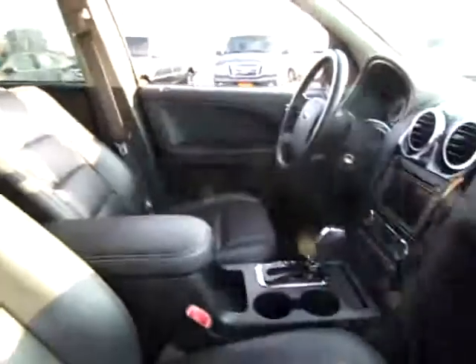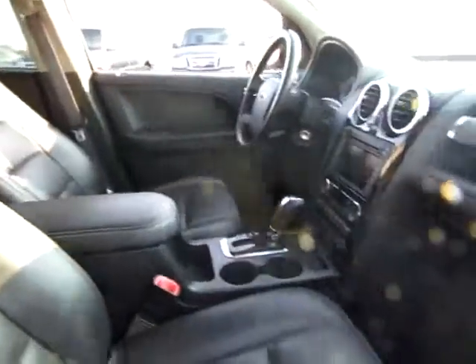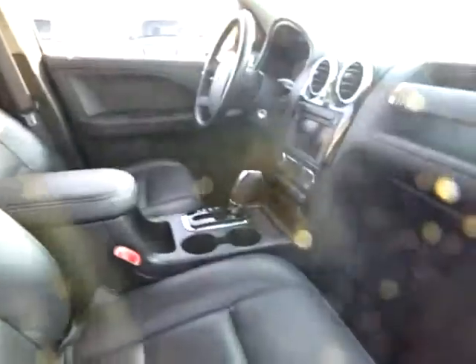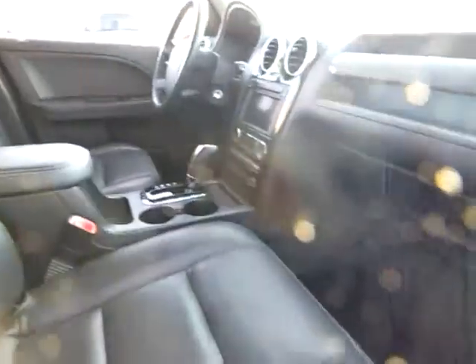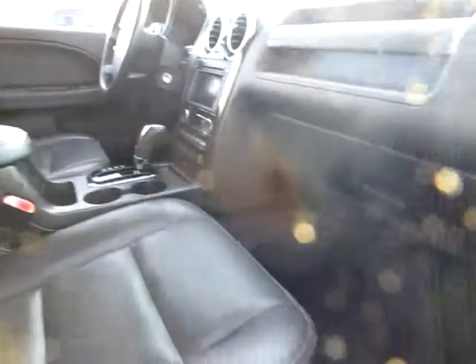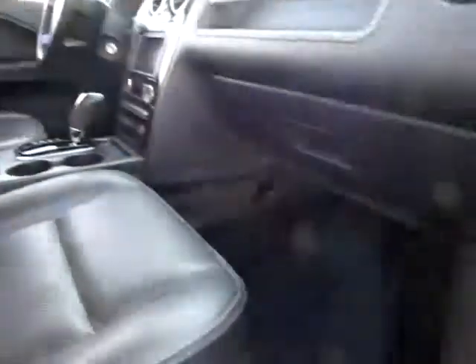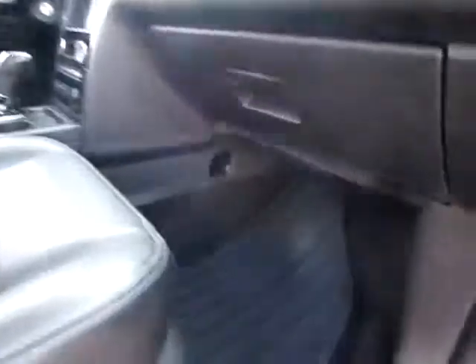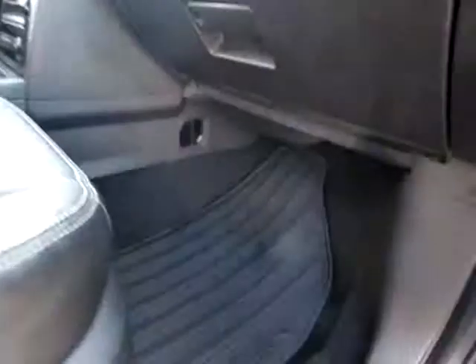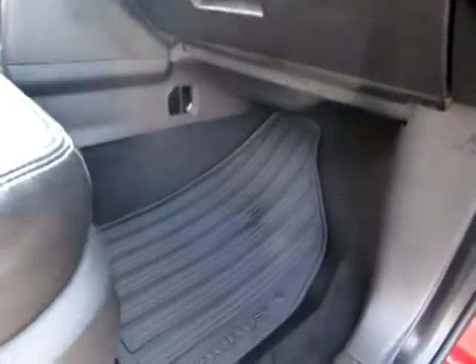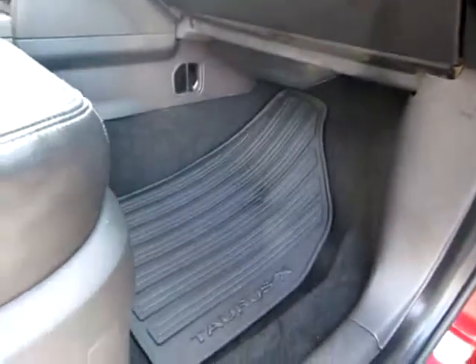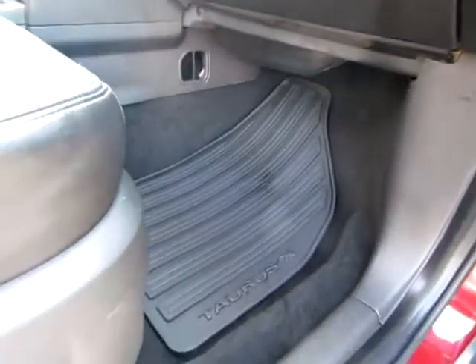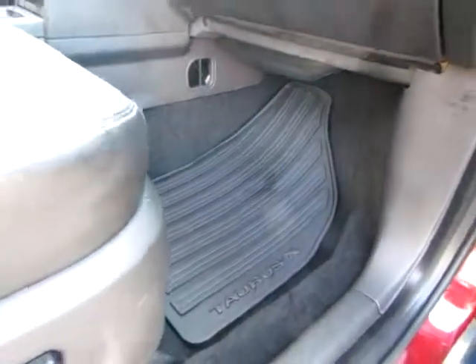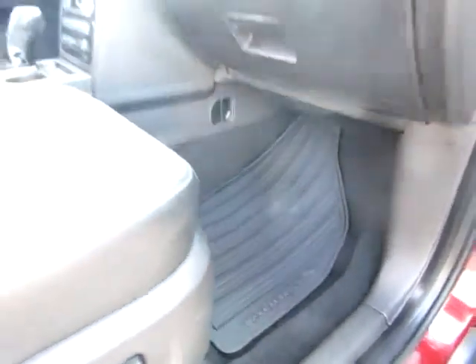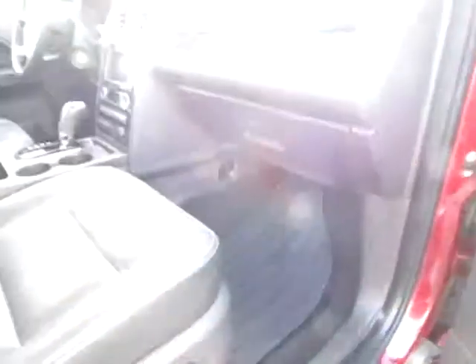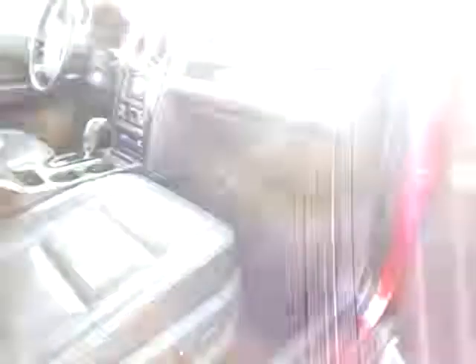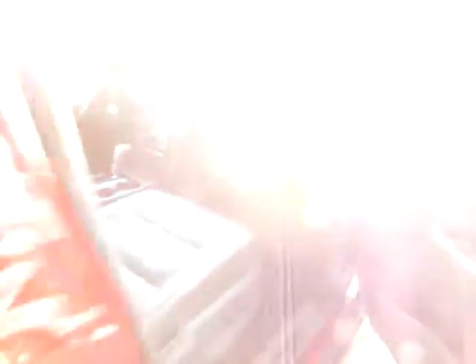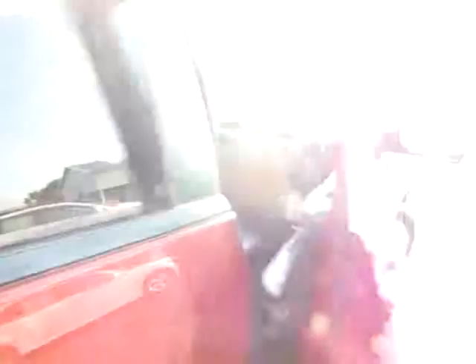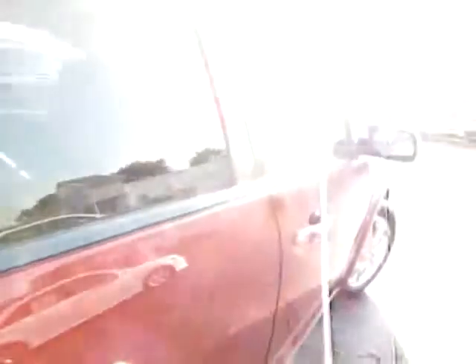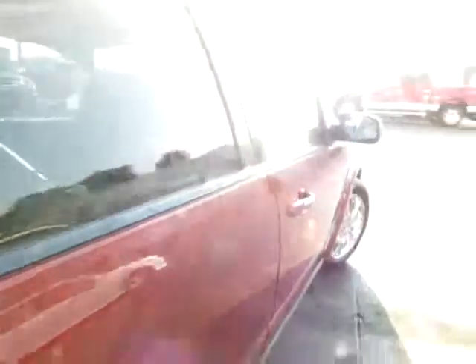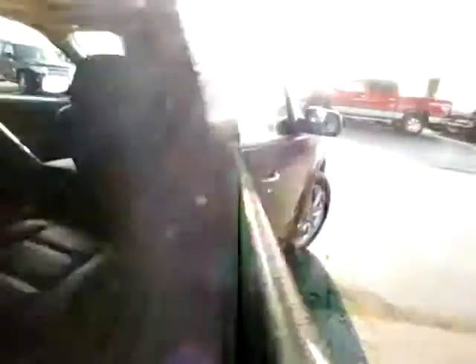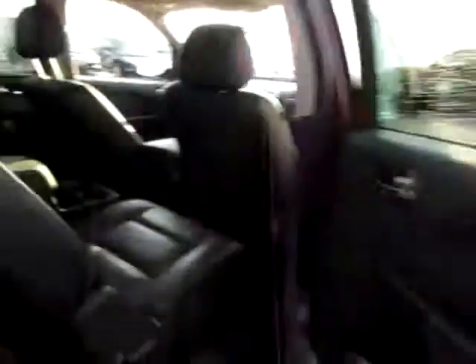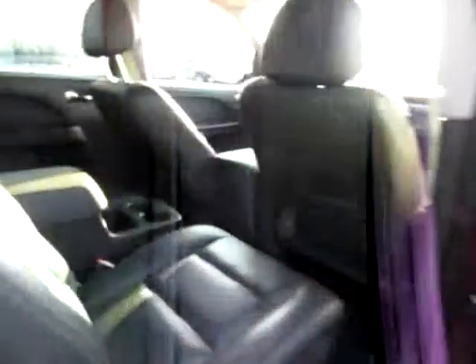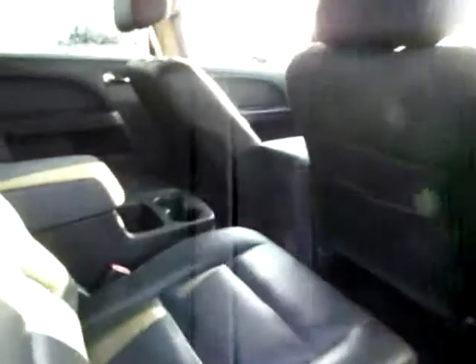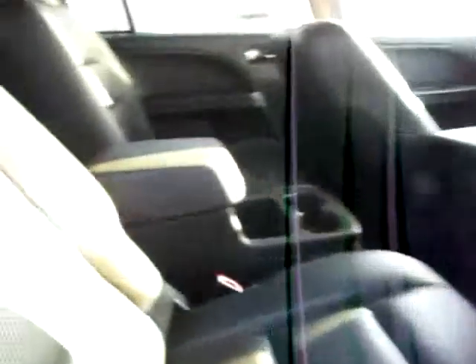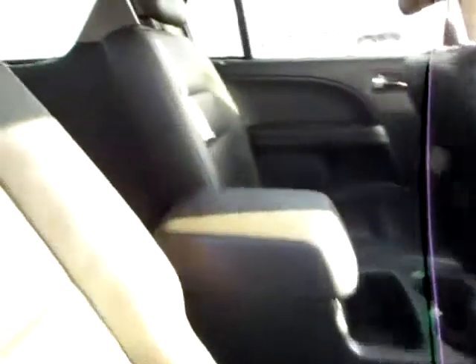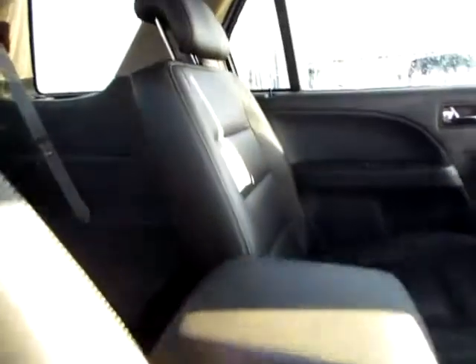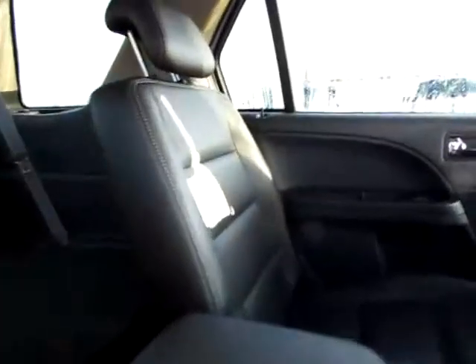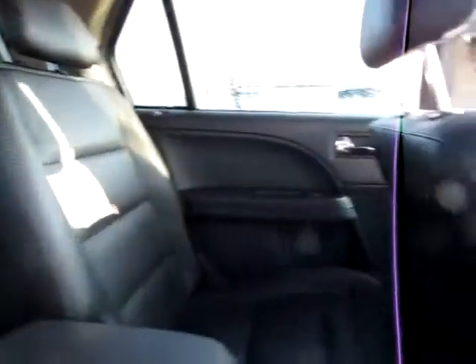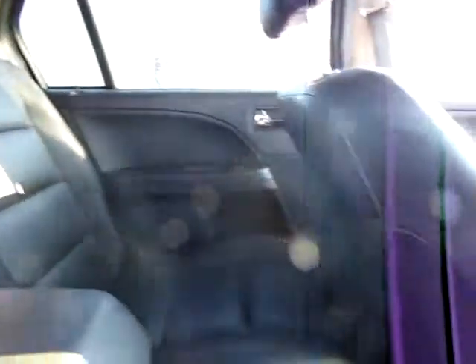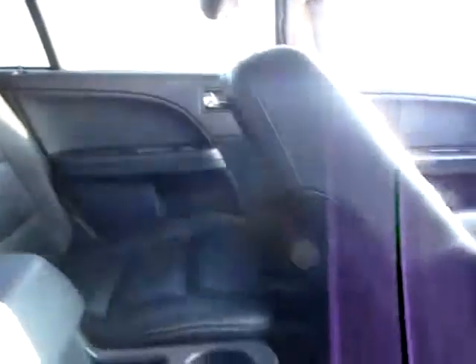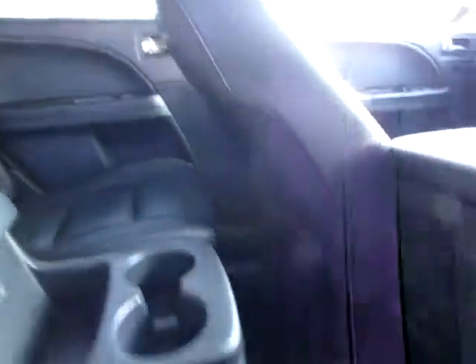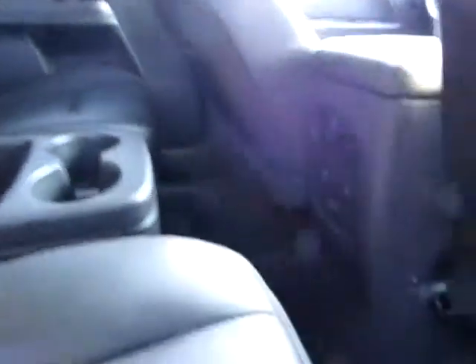Comfortable leather seats keep those long trips bearable. Very clean floors with heavy duty rubber mats. Very well cared for — very clean.